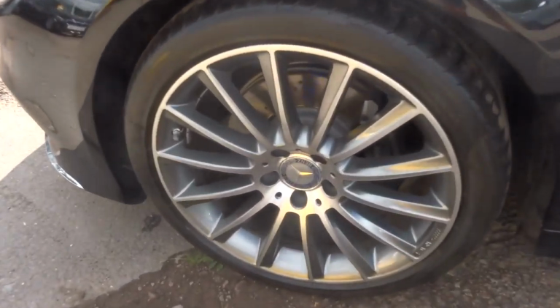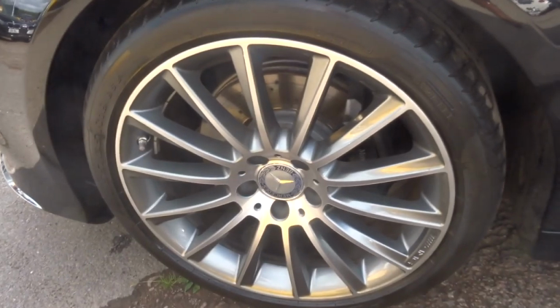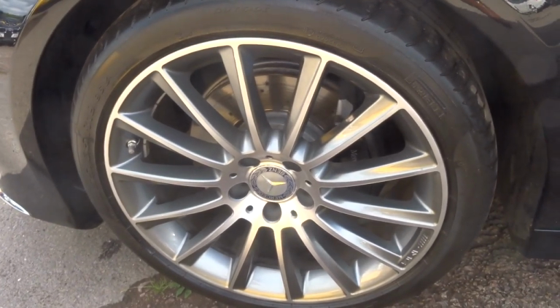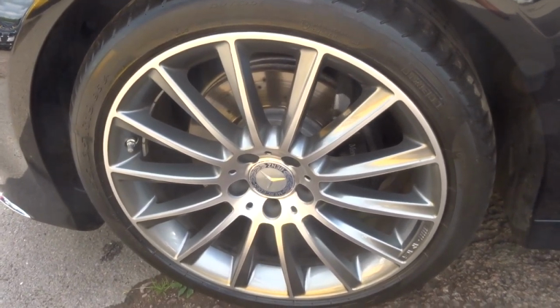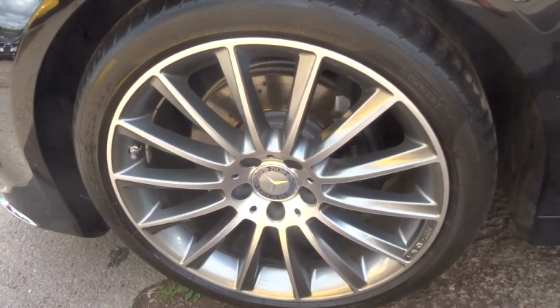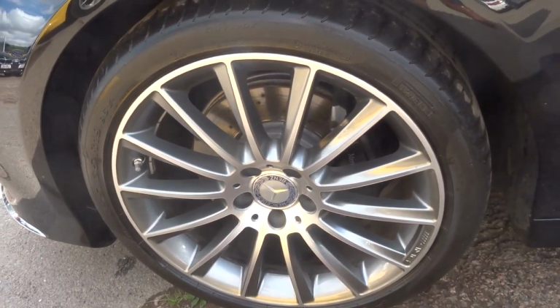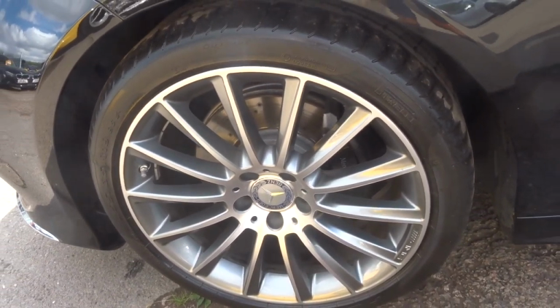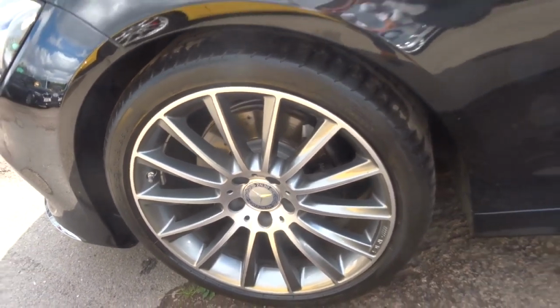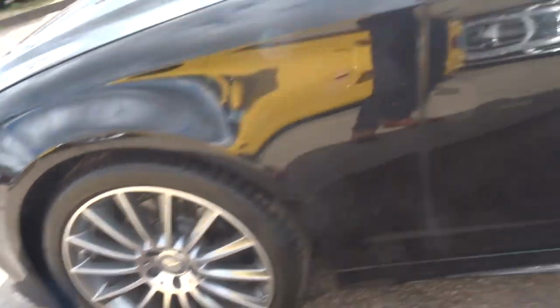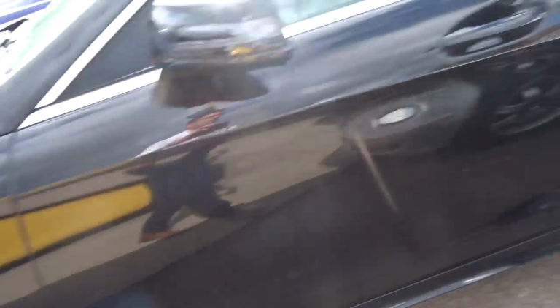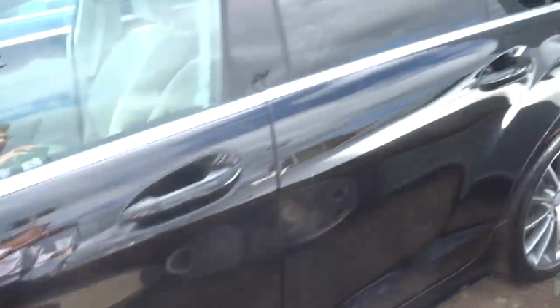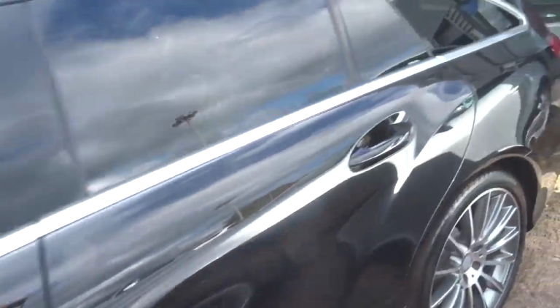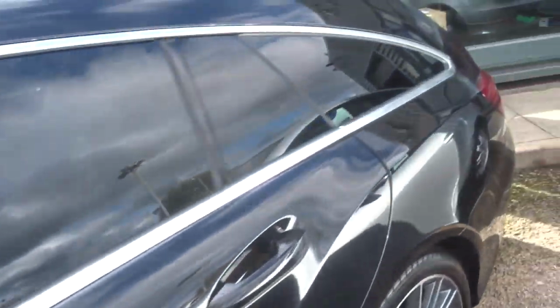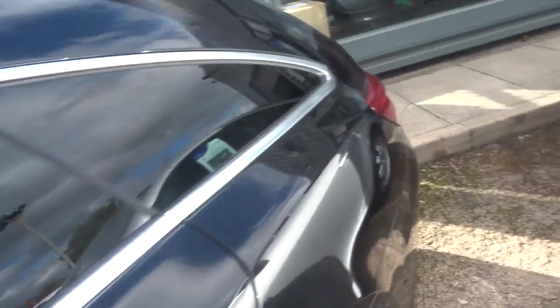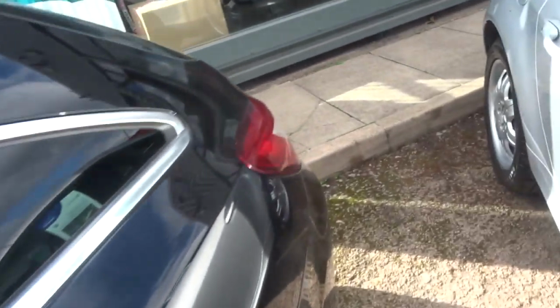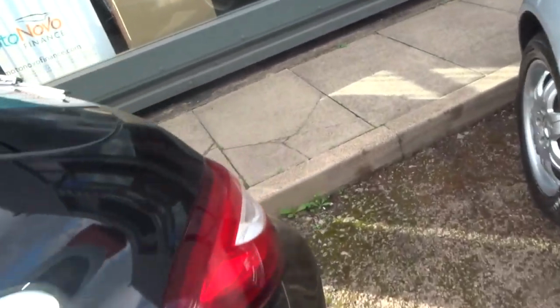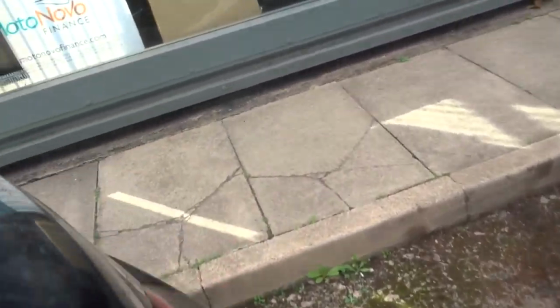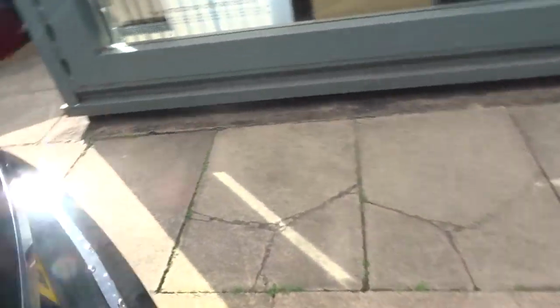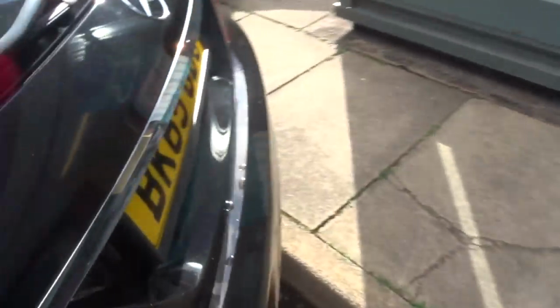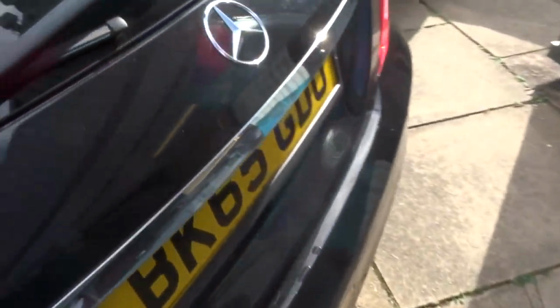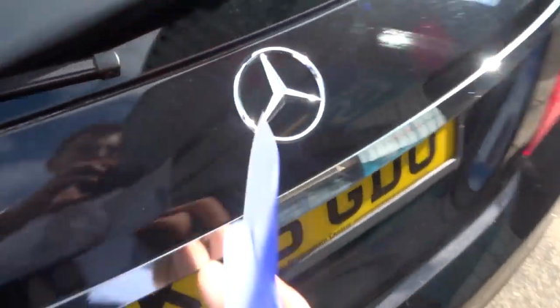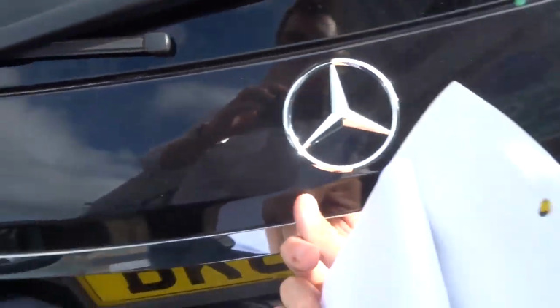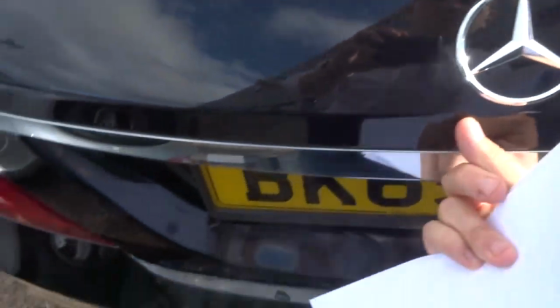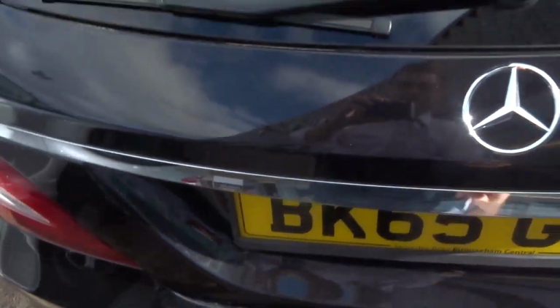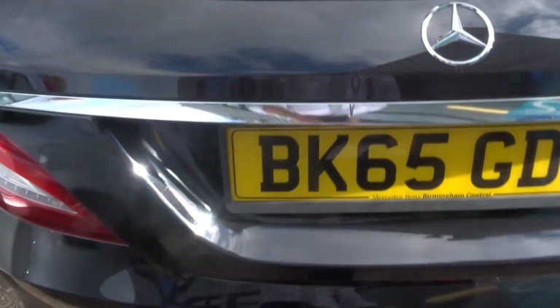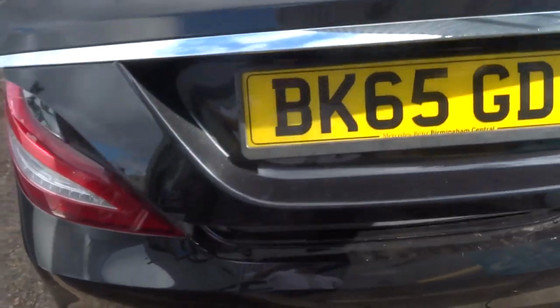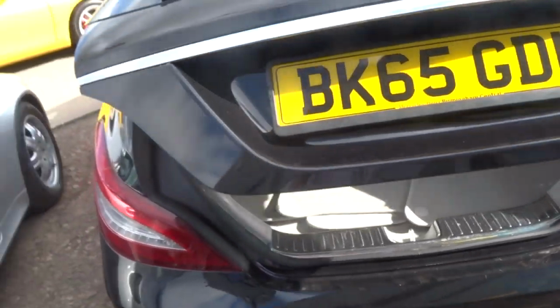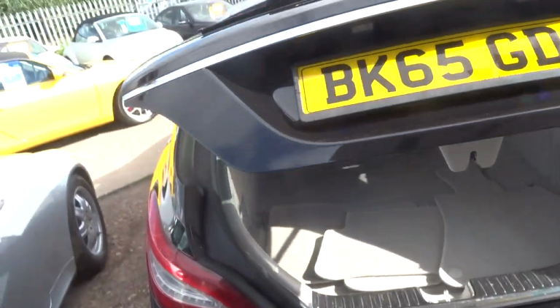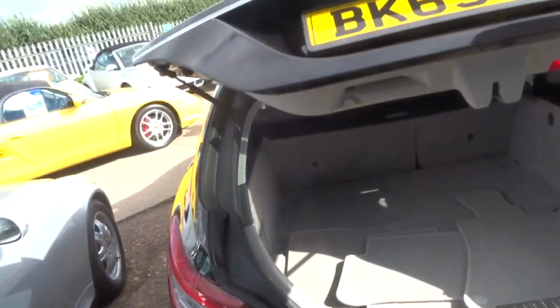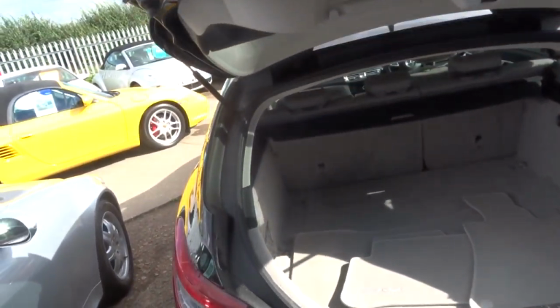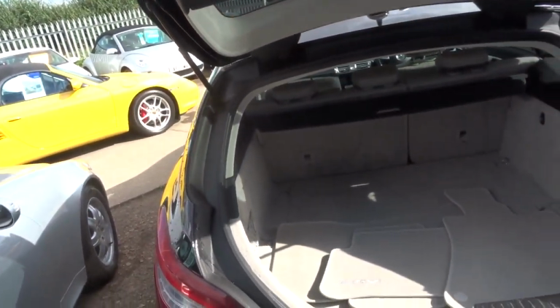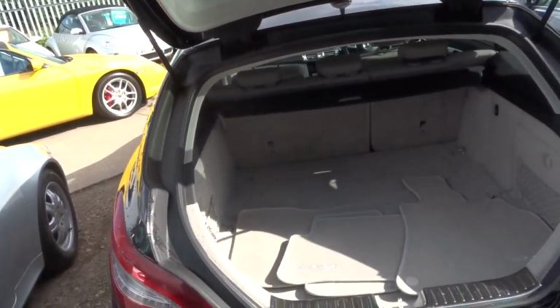Lovely multi-spoke AMG sports alloys and privacy glass. It has just over 25,000 miles, which returns 56 to the gallon.